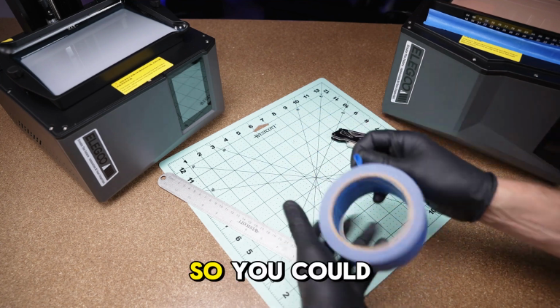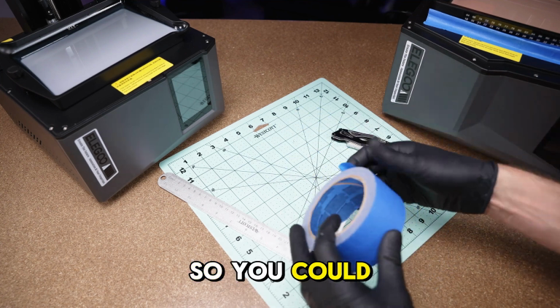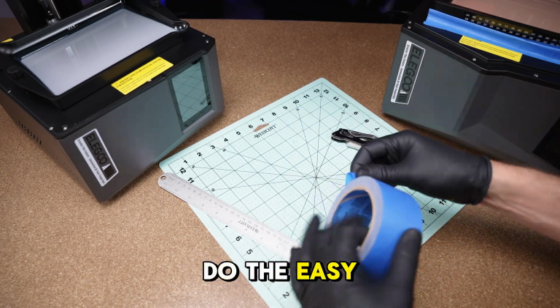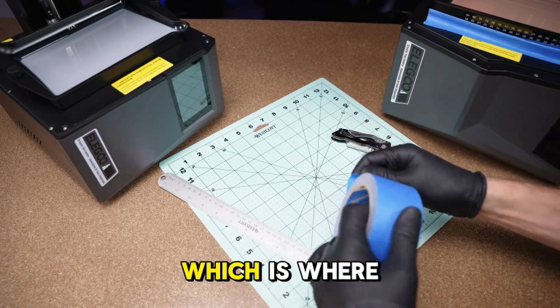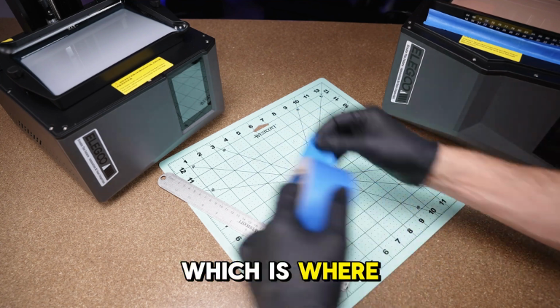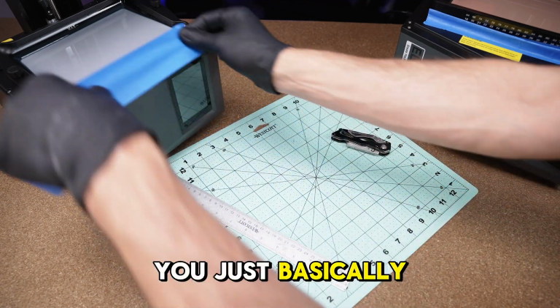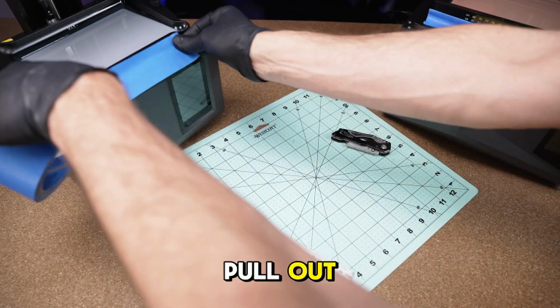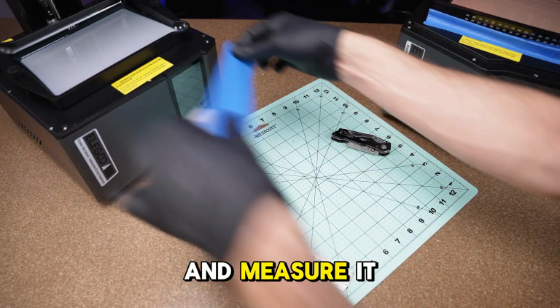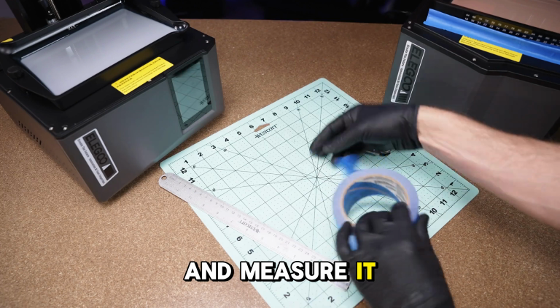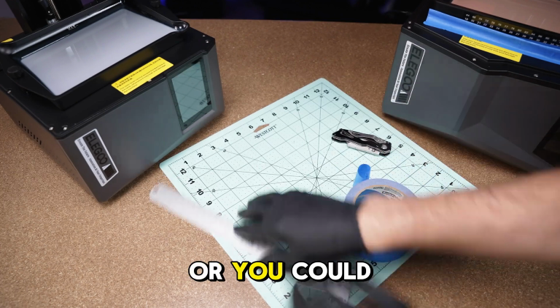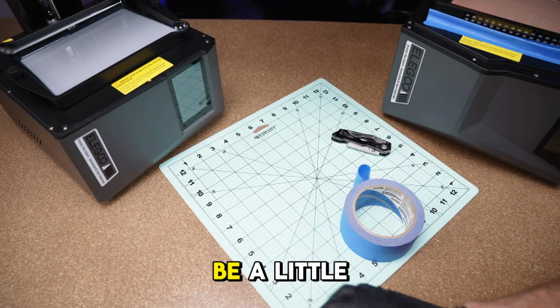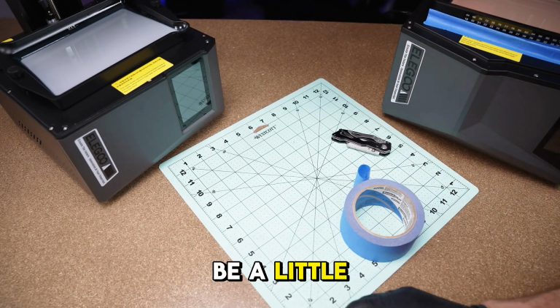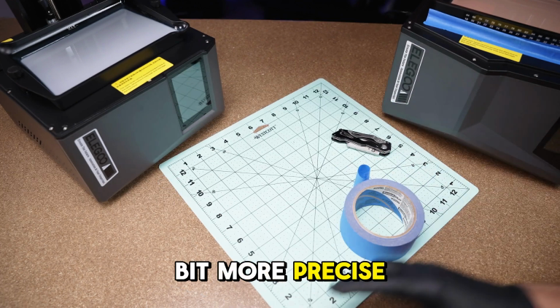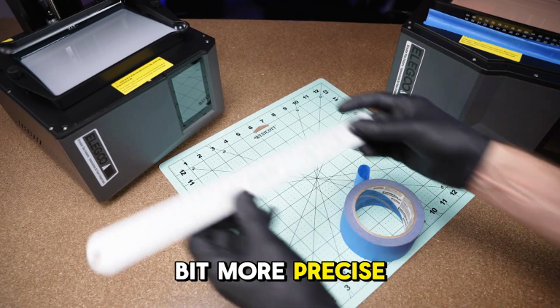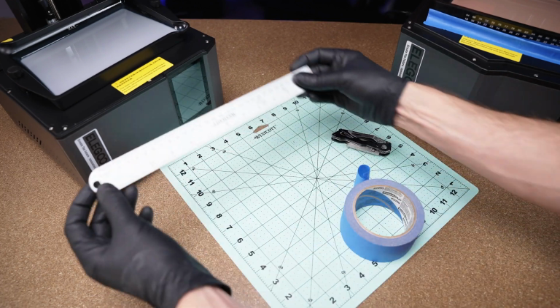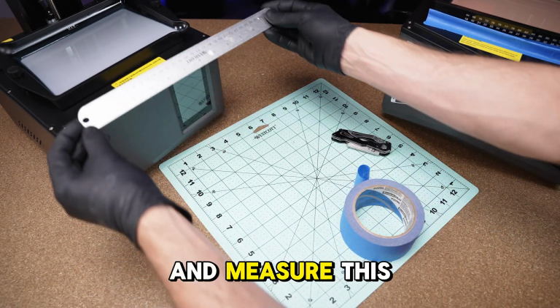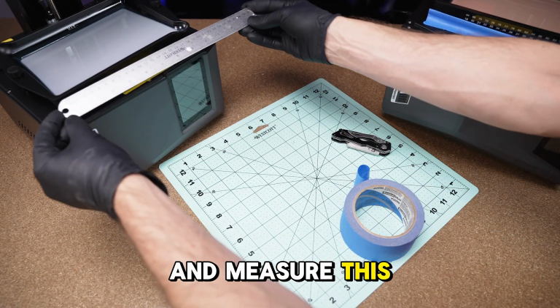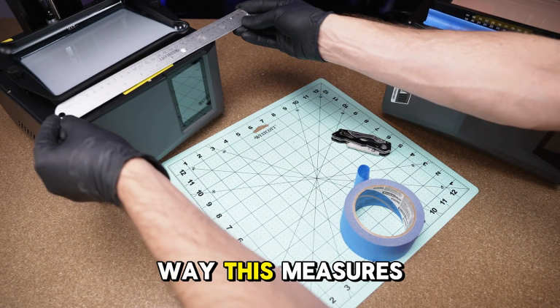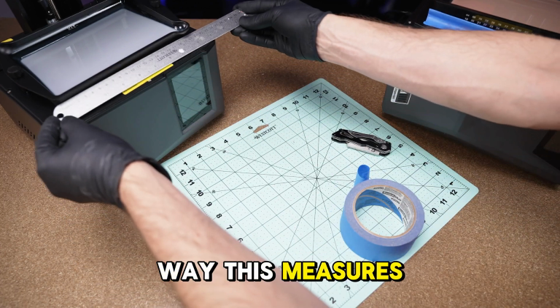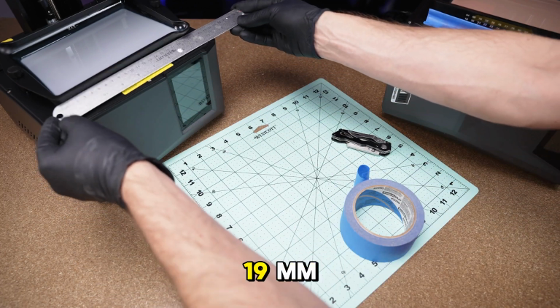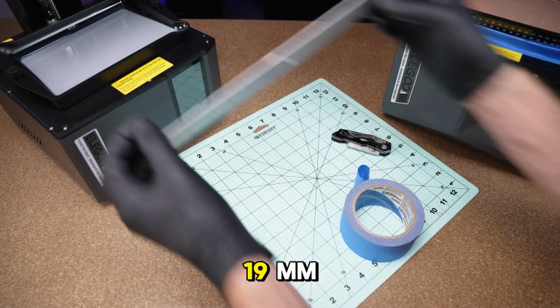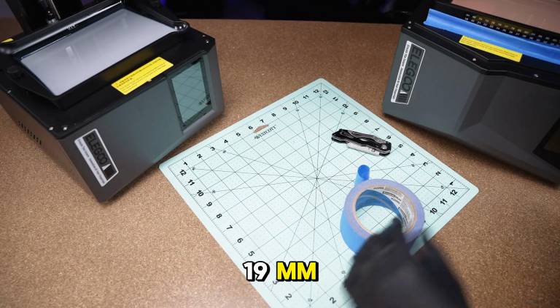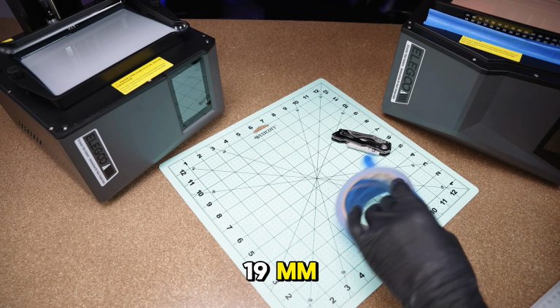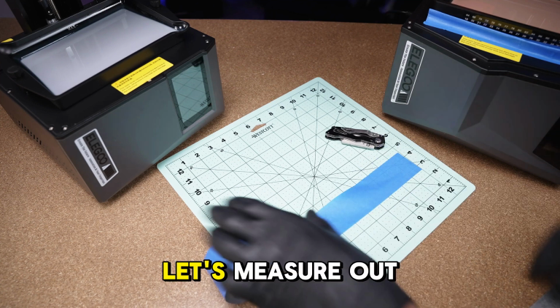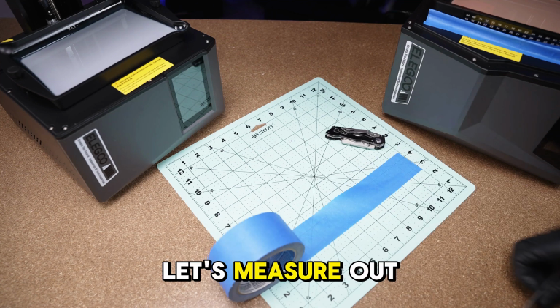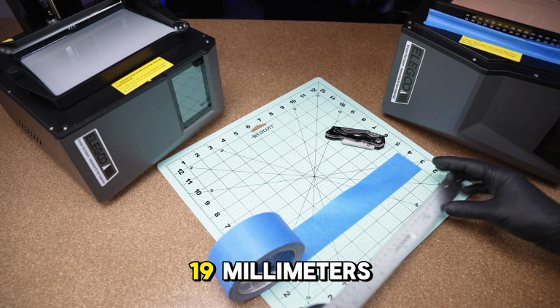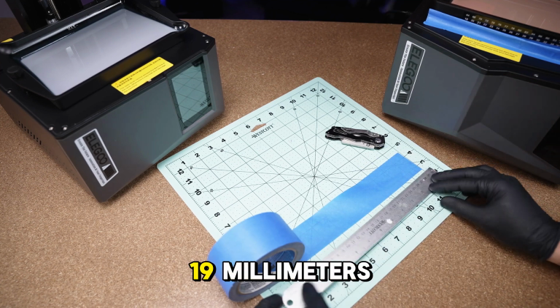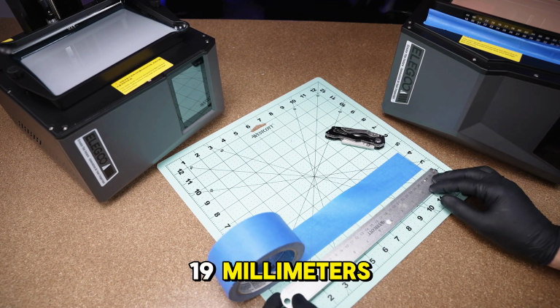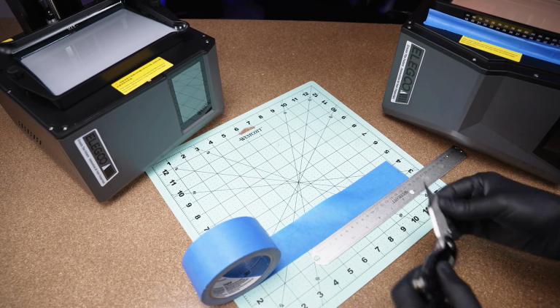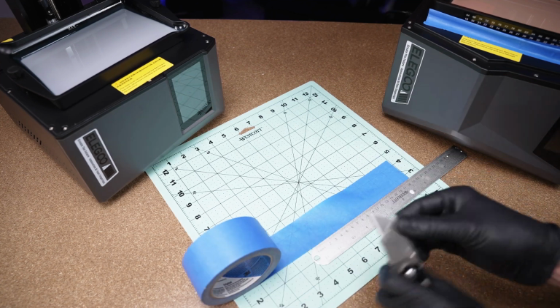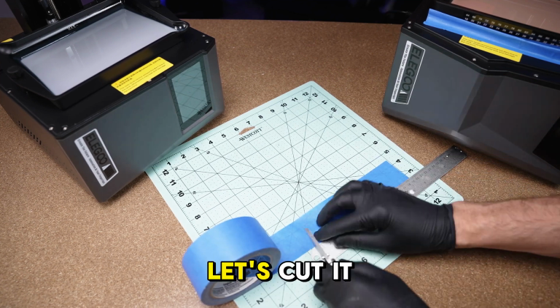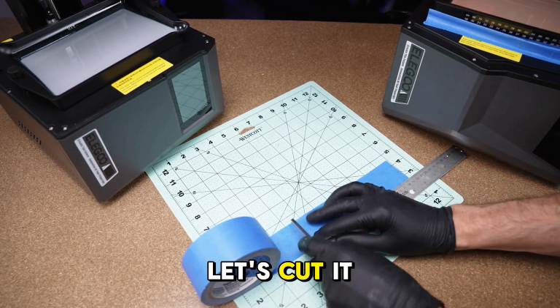You could do it the easy way, where you just pull it out and measure it, or you could be a little more precise and measure it this way. This measures 19 millimeters, so let's measure out 19 millimeters and cut it.